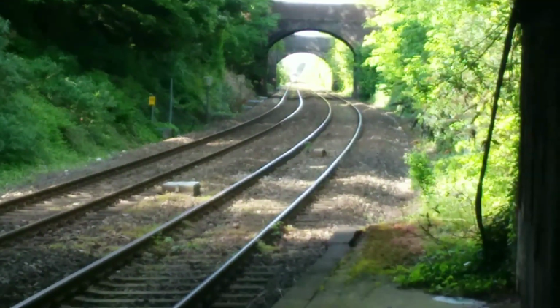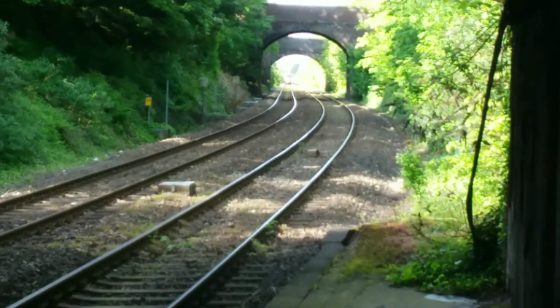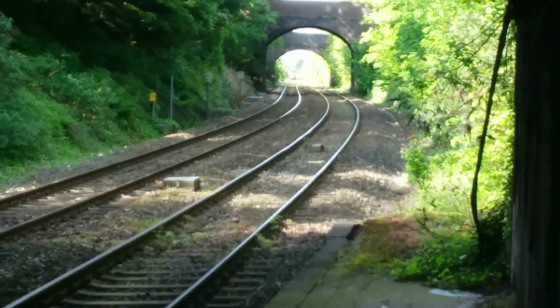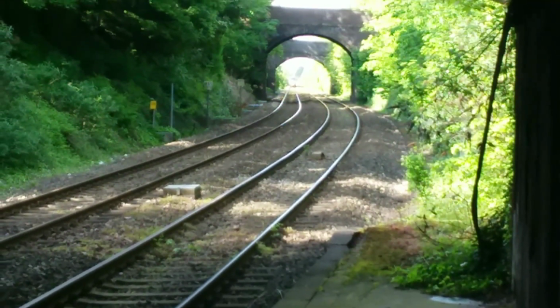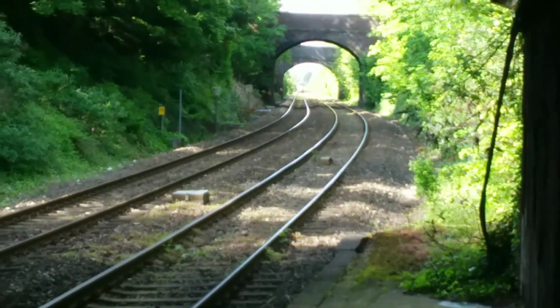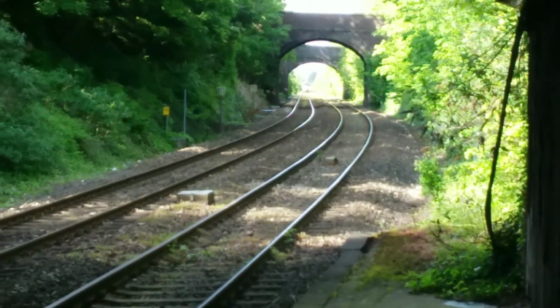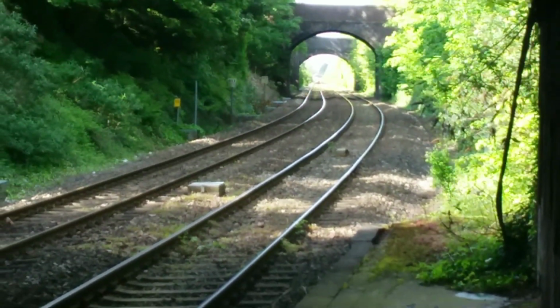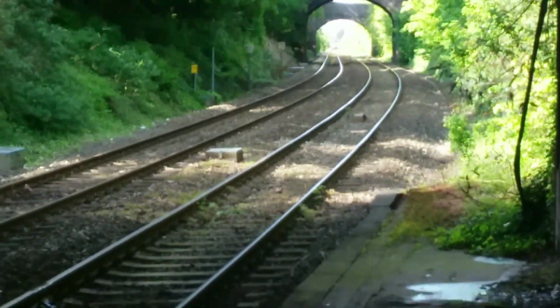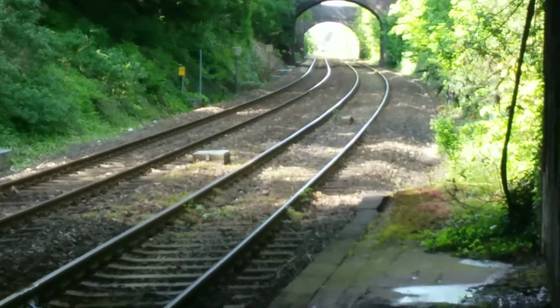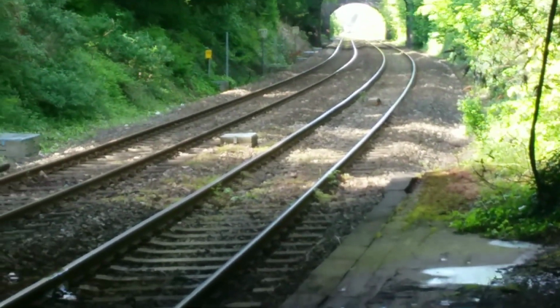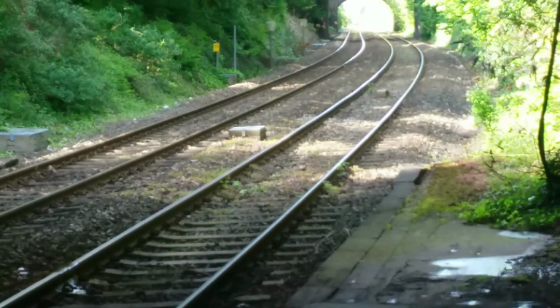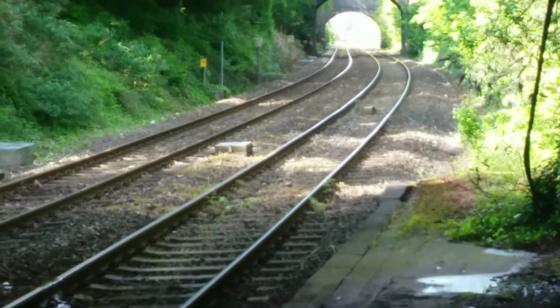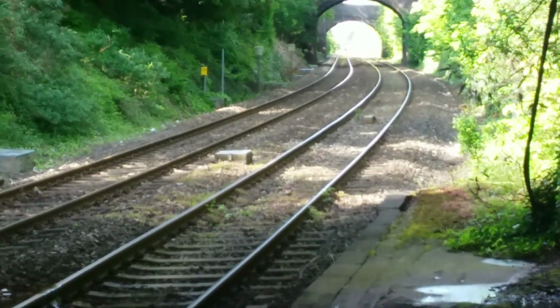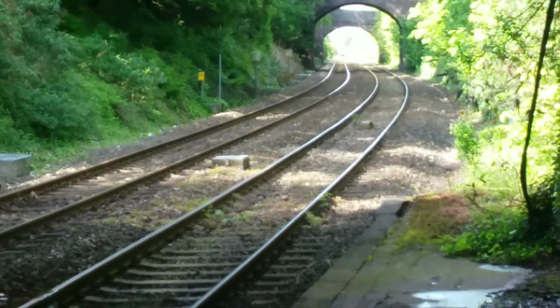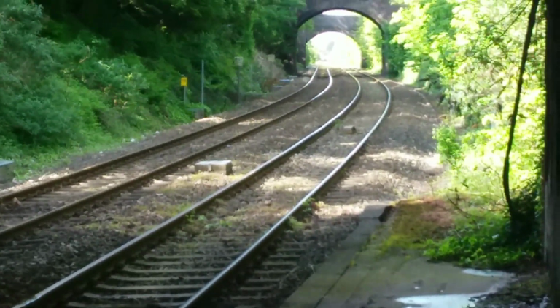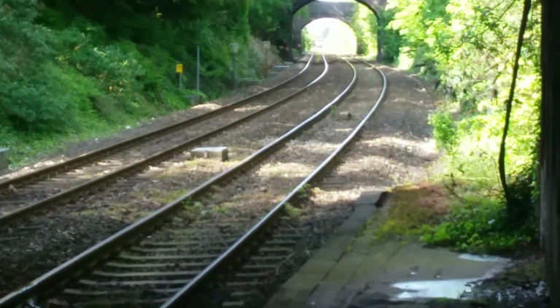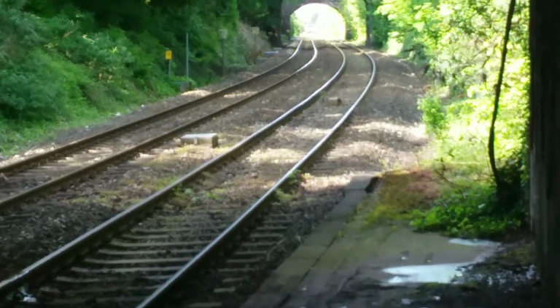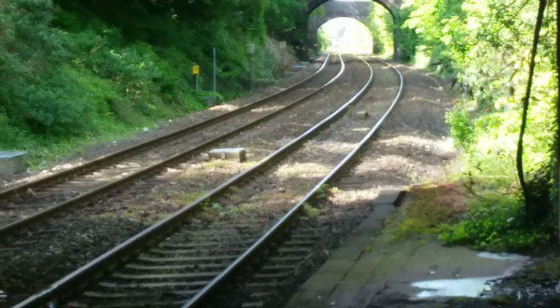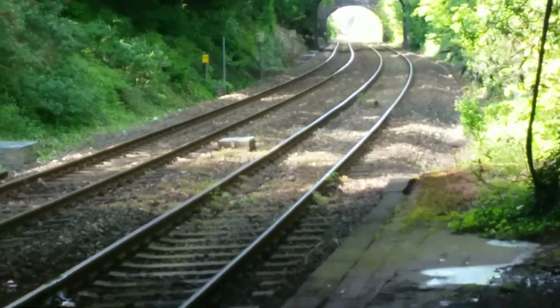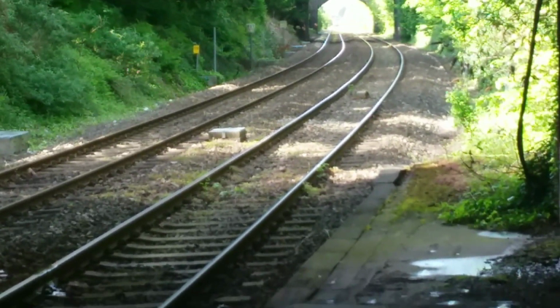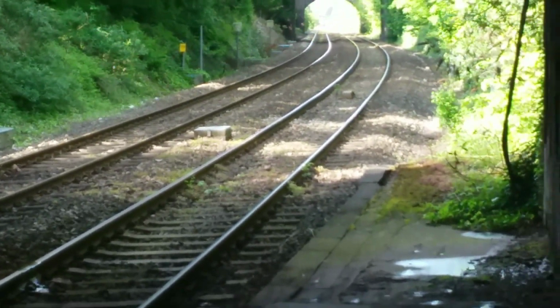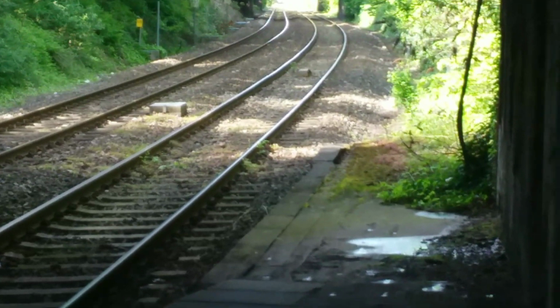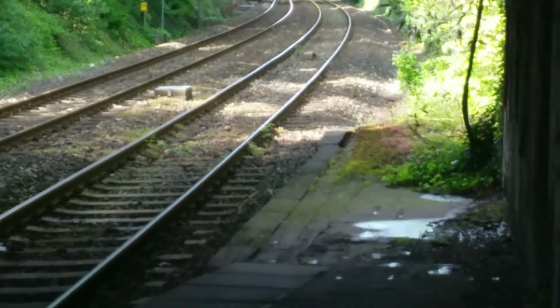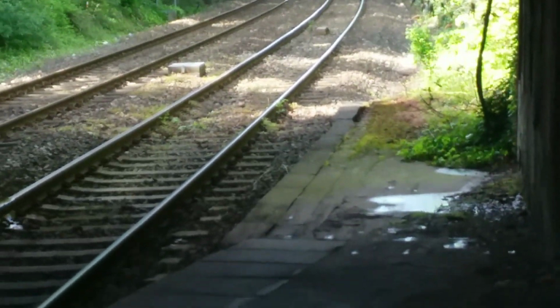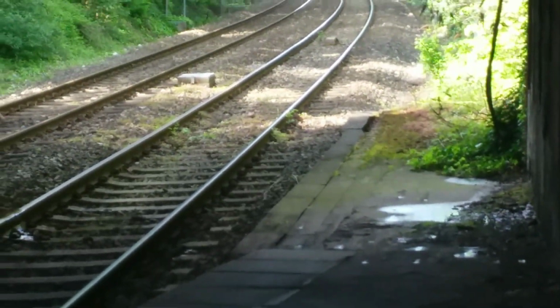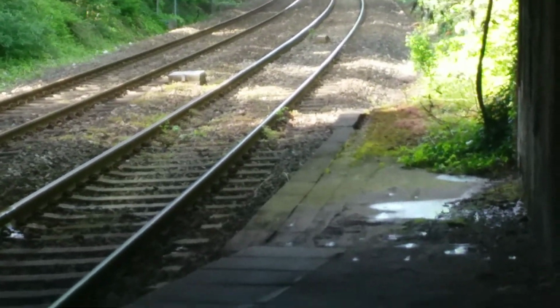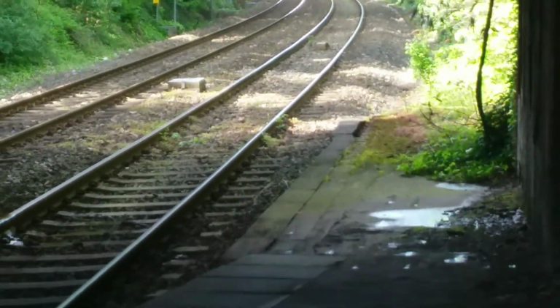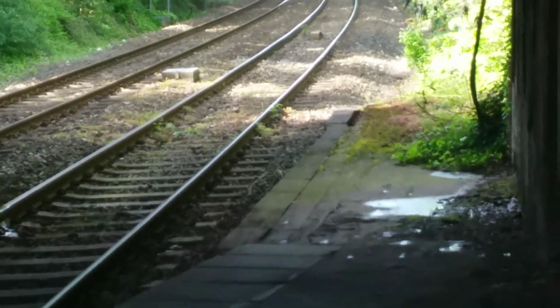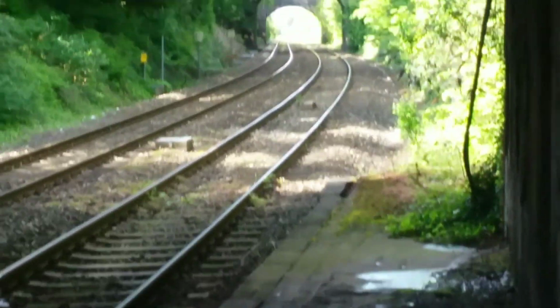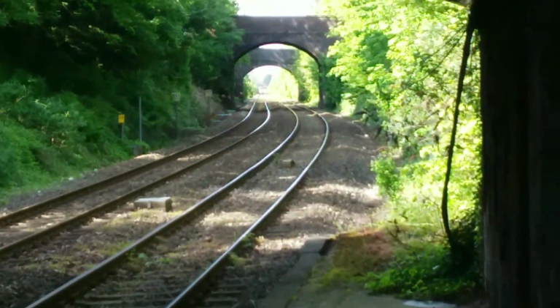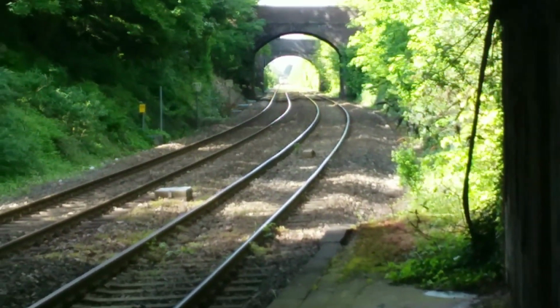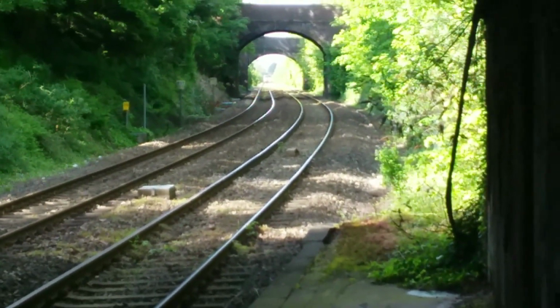We can just about see it down there and I think it's probably already just about at Malvern Link — that's how close Malvern Link is to here.